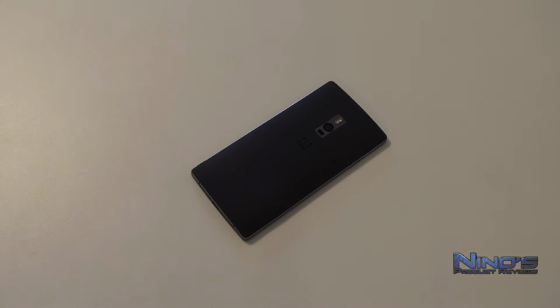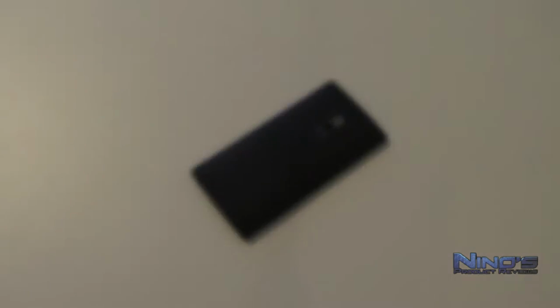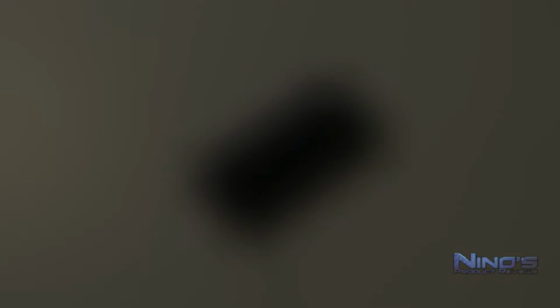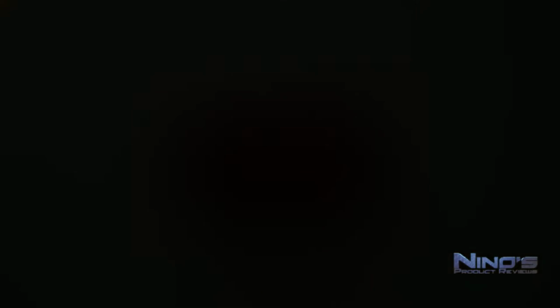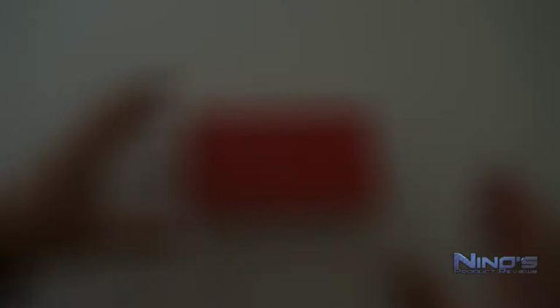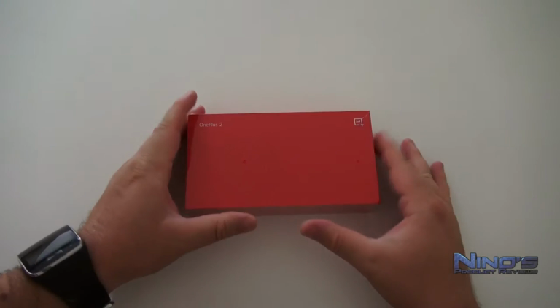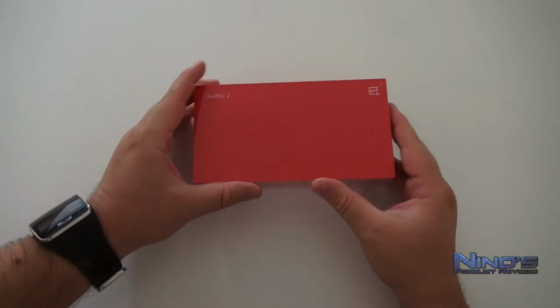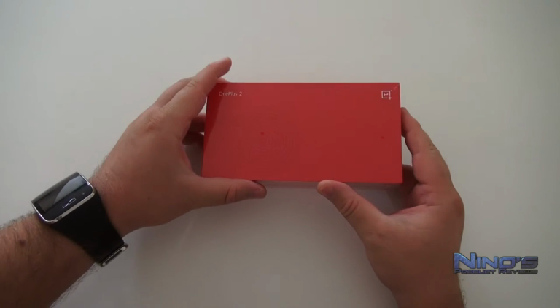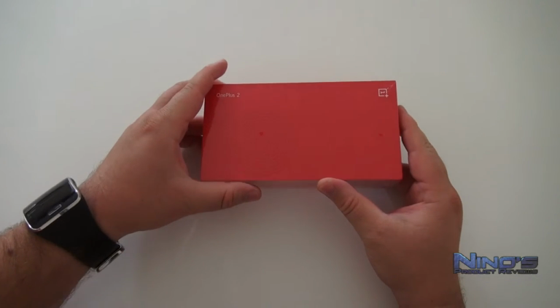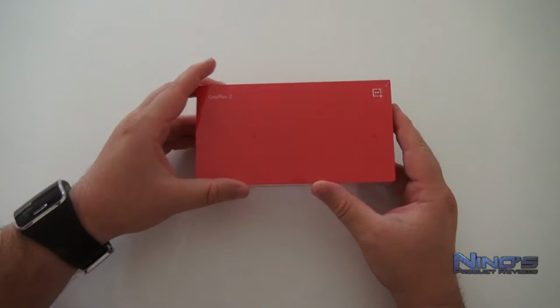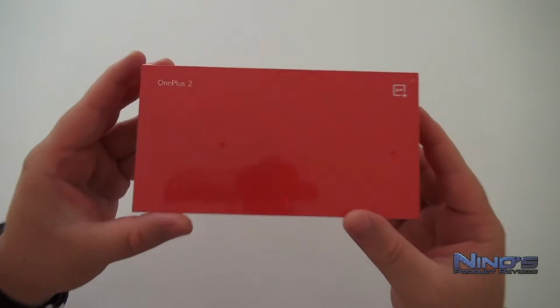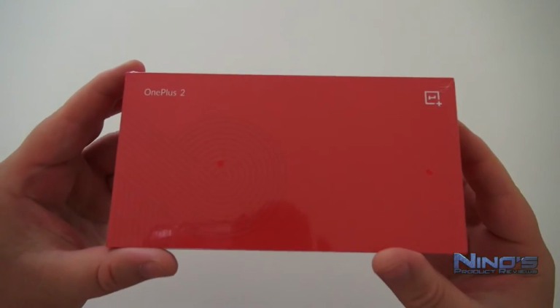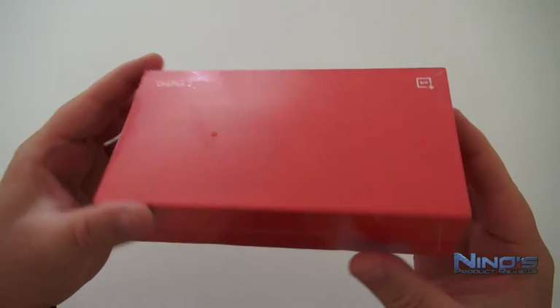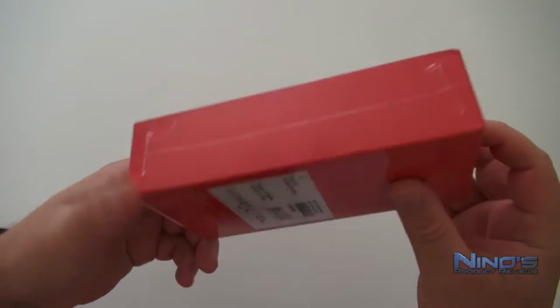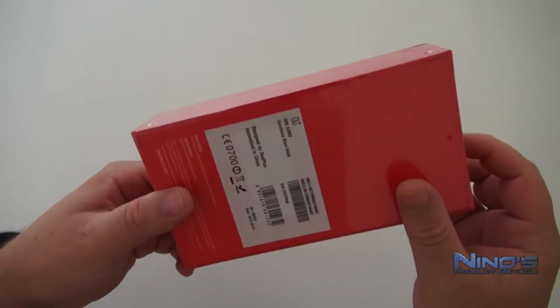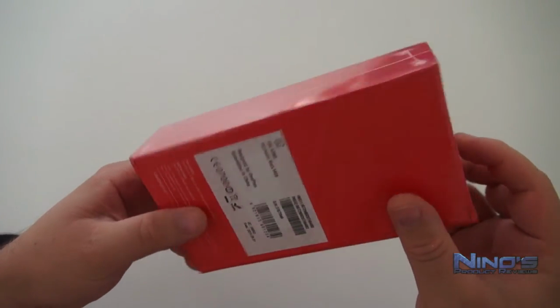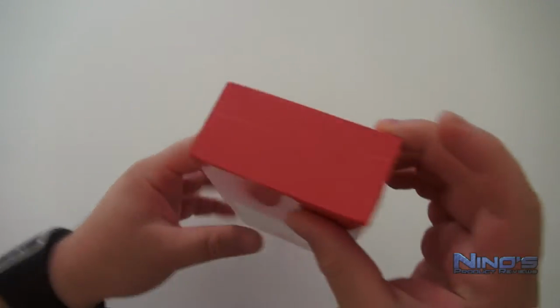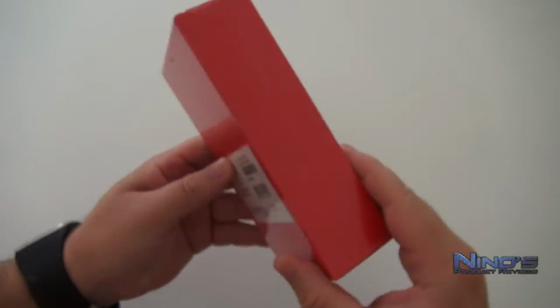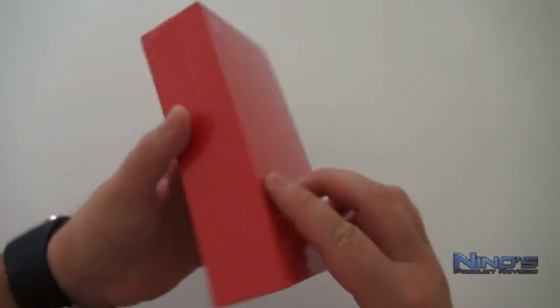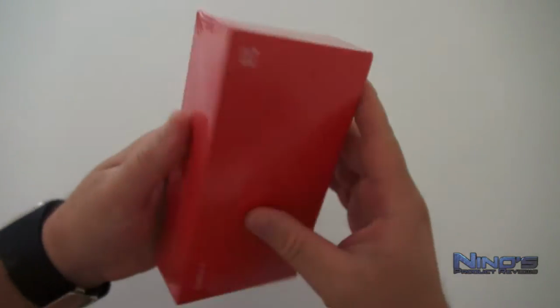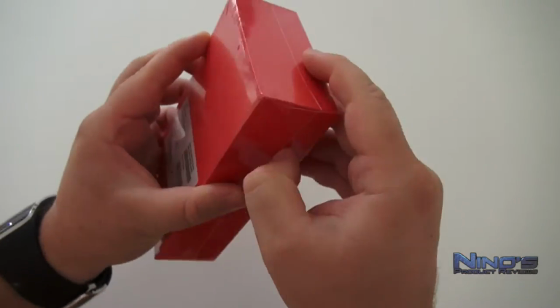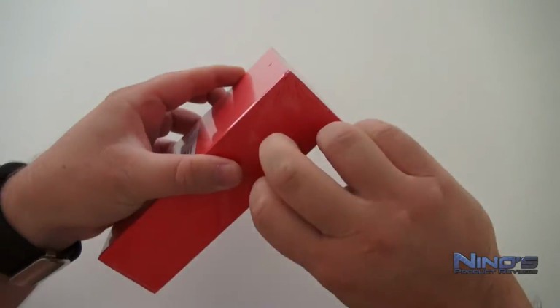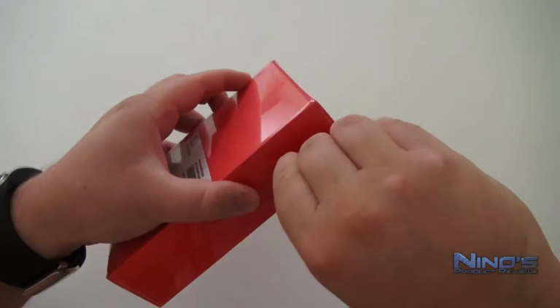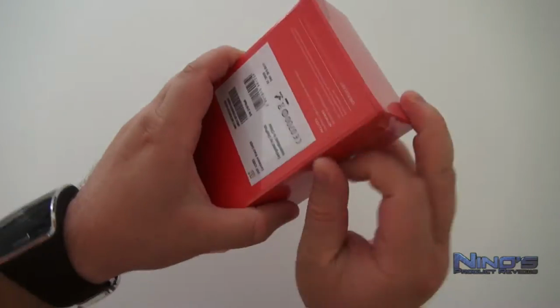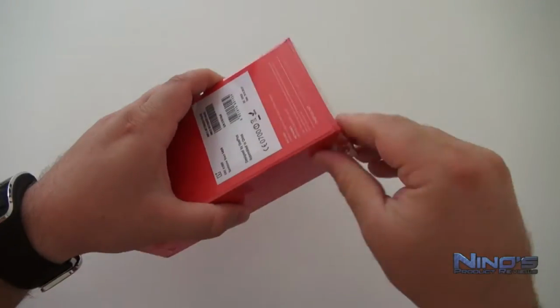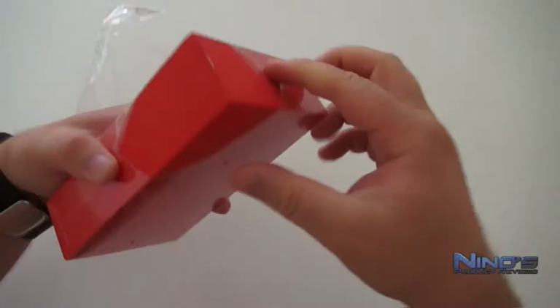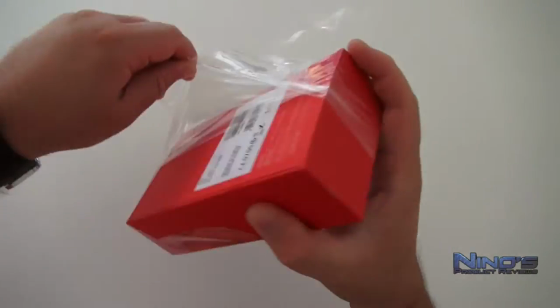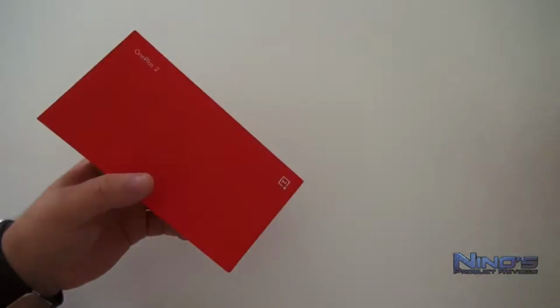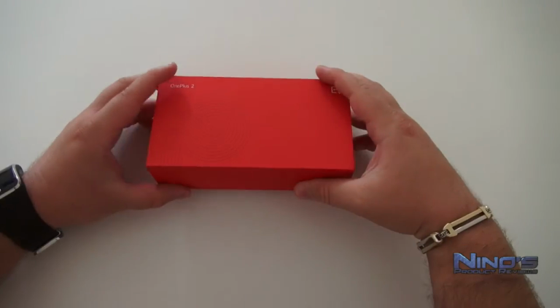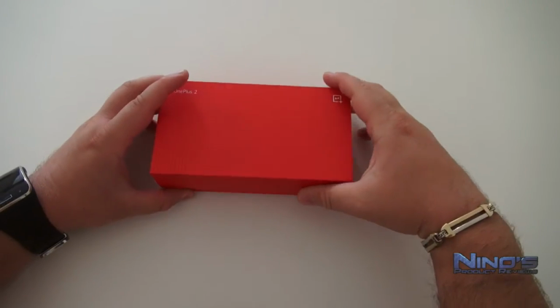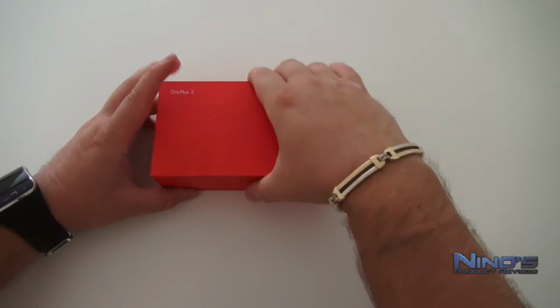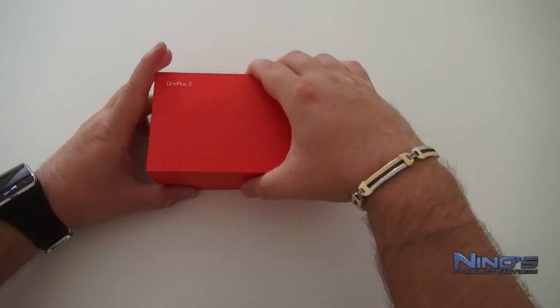Hello again guys, you're watching Nino's product reviews. My name is Nino and today we're going to take a look at the OnePlus 2. The OnePlus 2 is one of those phones that are really hard to get, but we'll talk about that later. I got one here, so let's unbox it first and see what's inside the package.